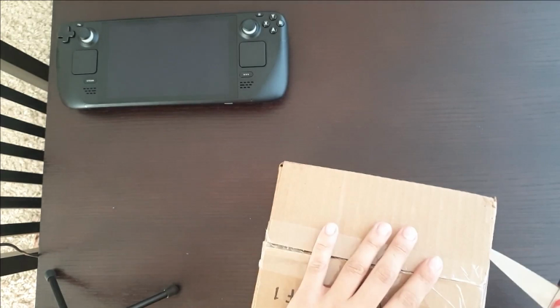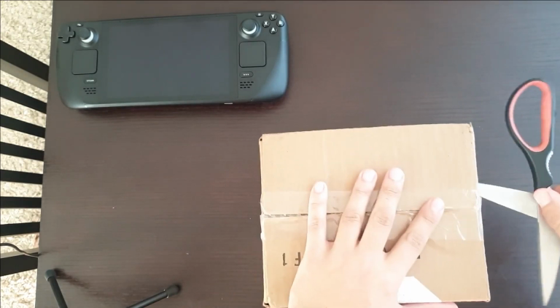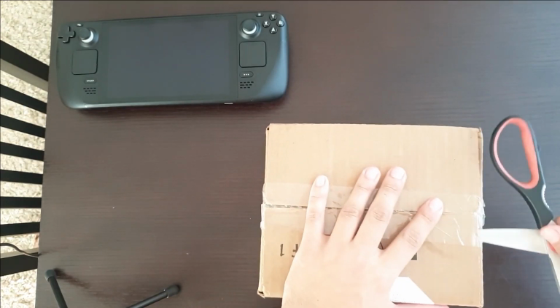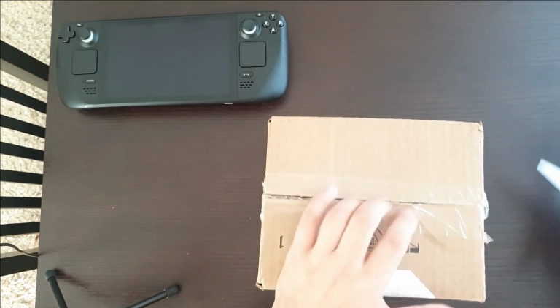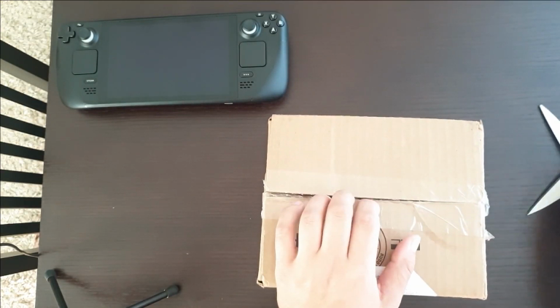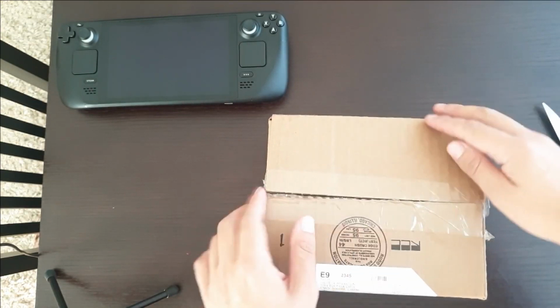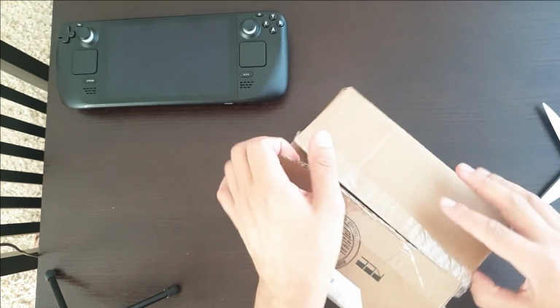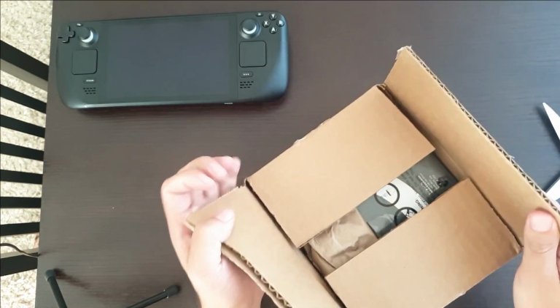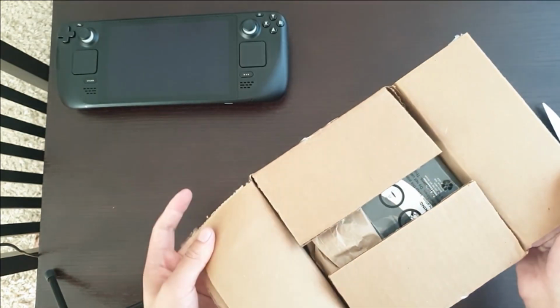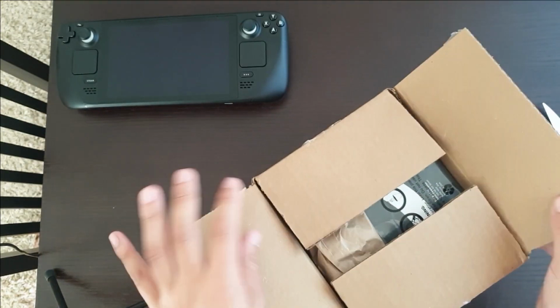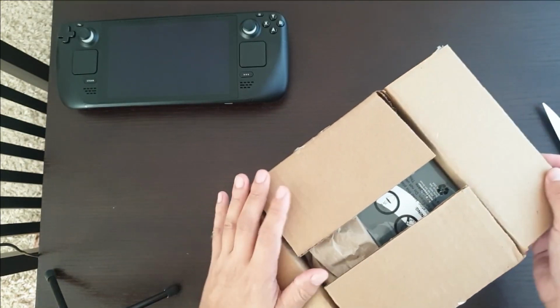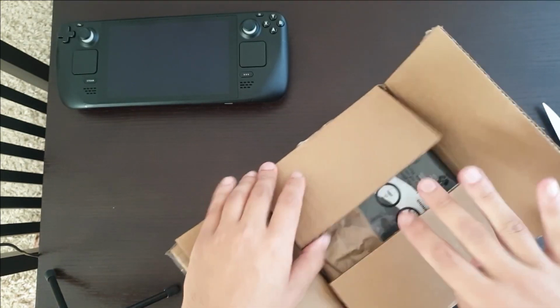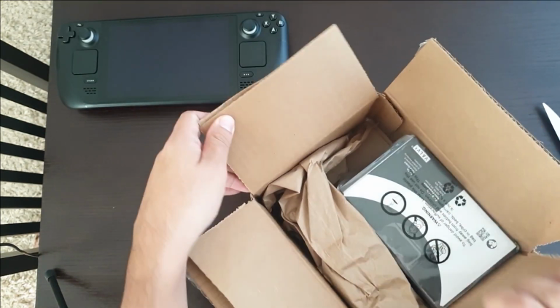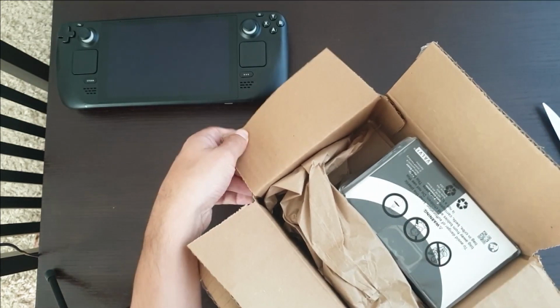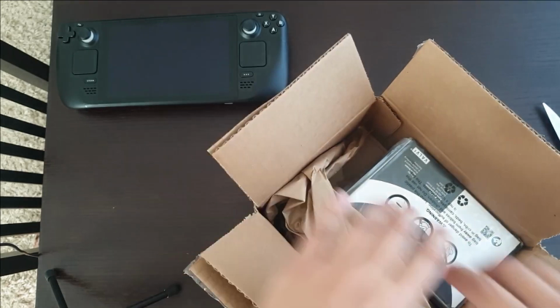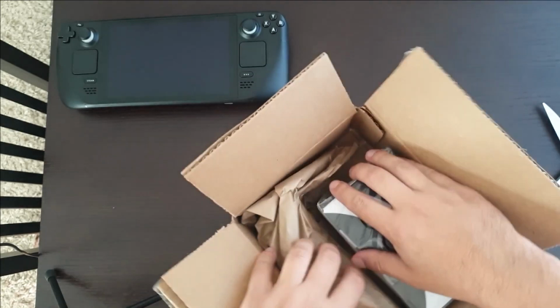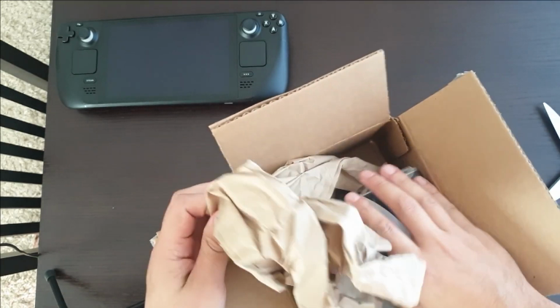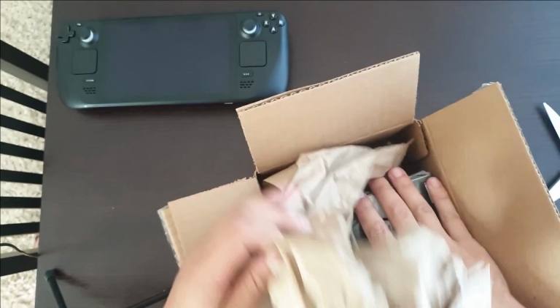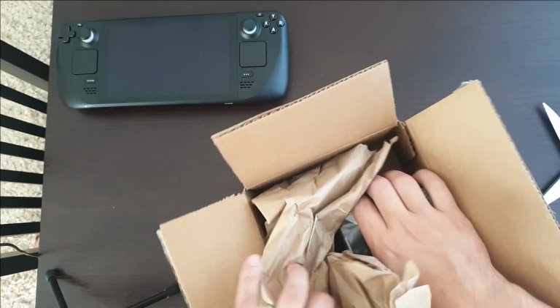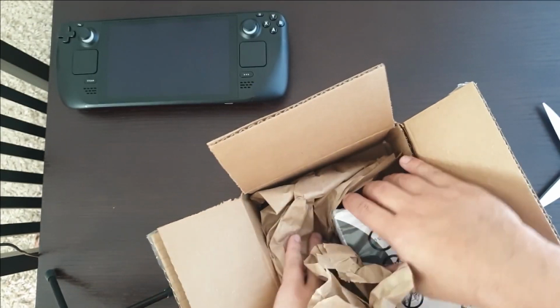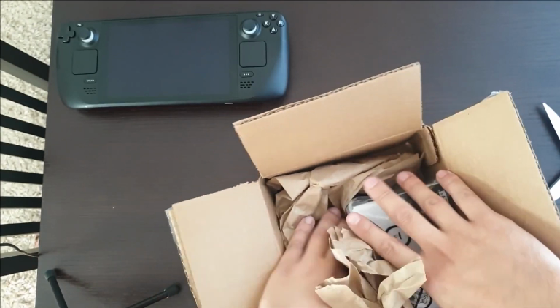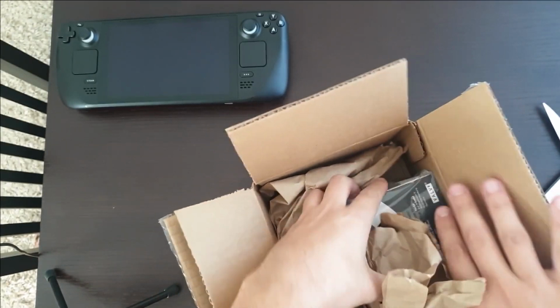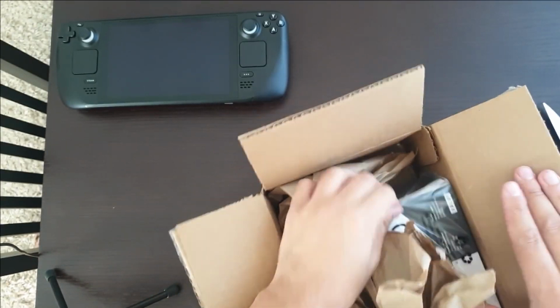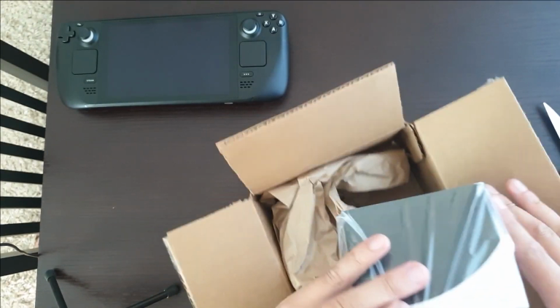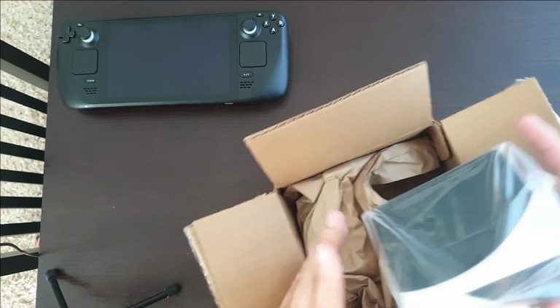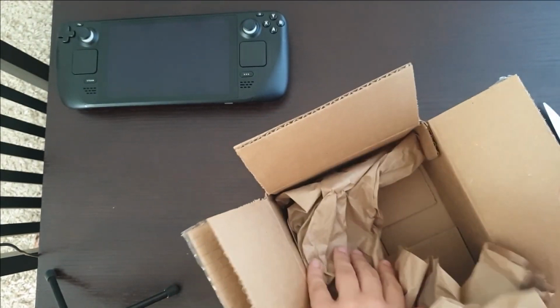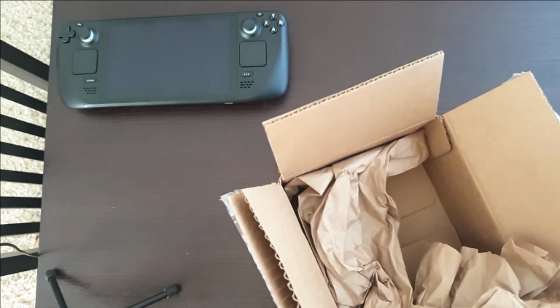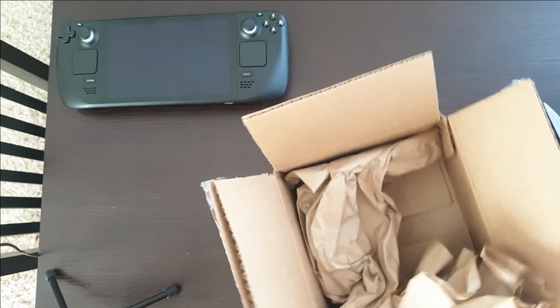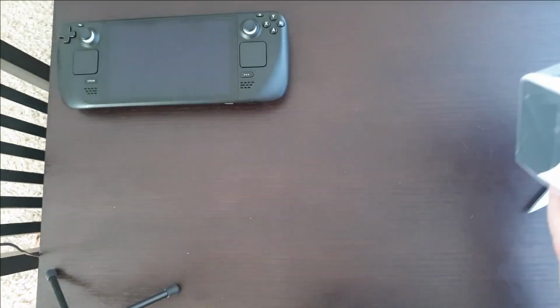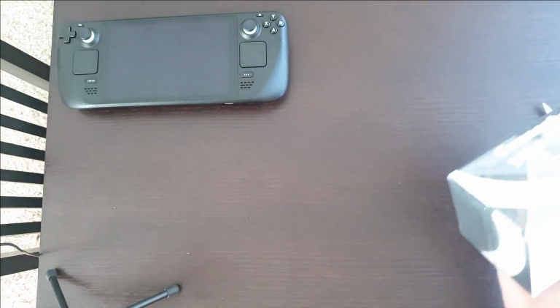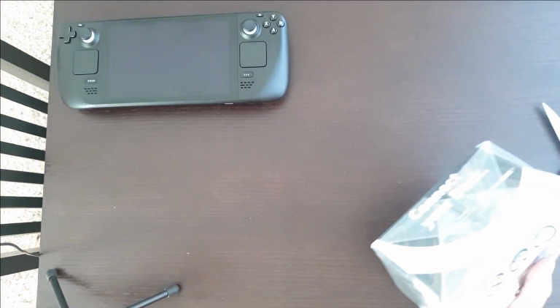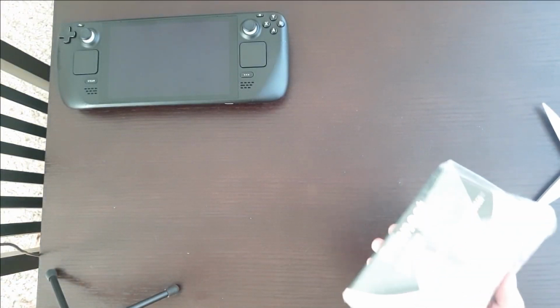Simple box, simple tape. Very easy to get open. Standard packaging material with a much smaller box inside.